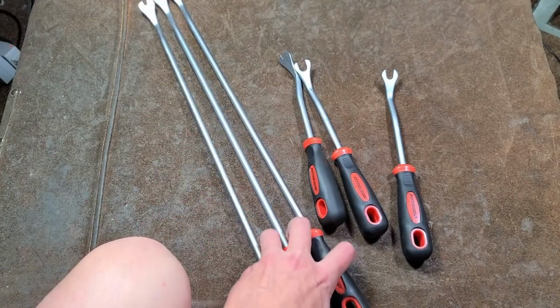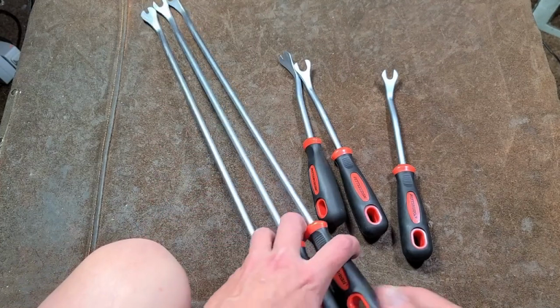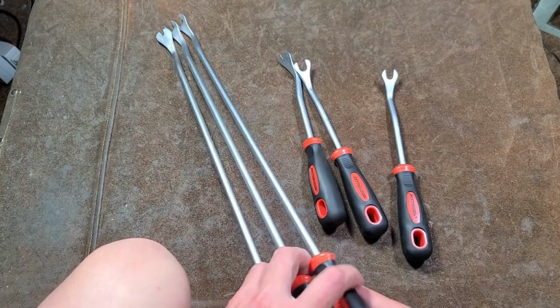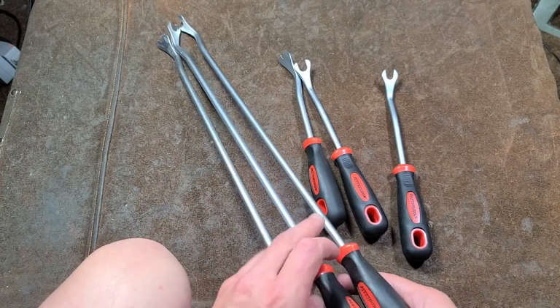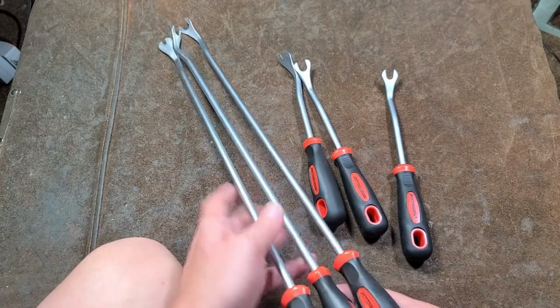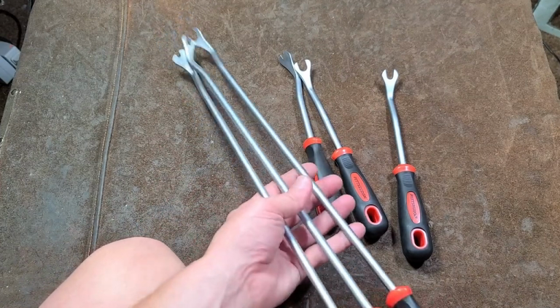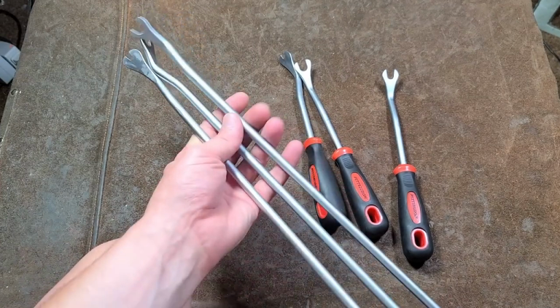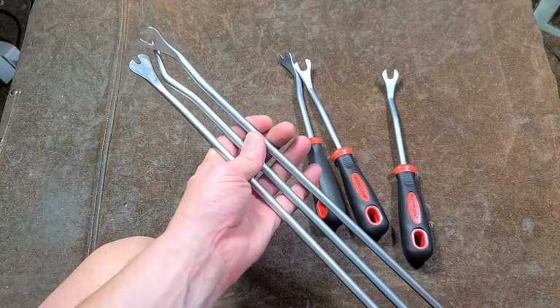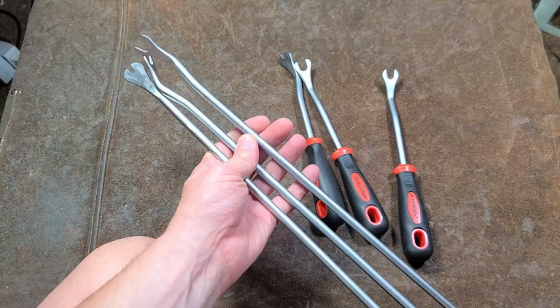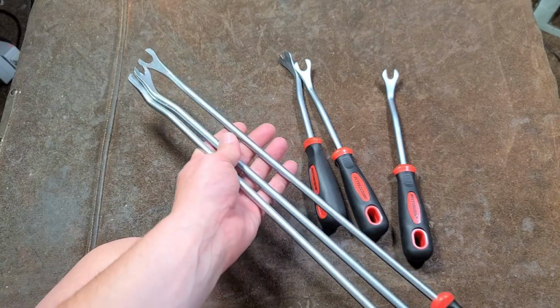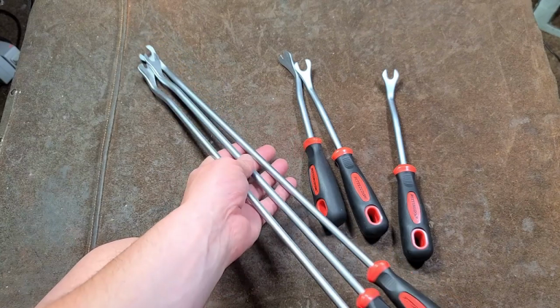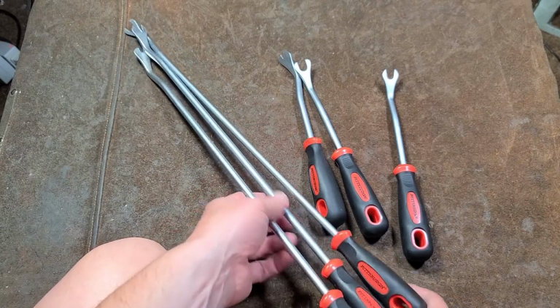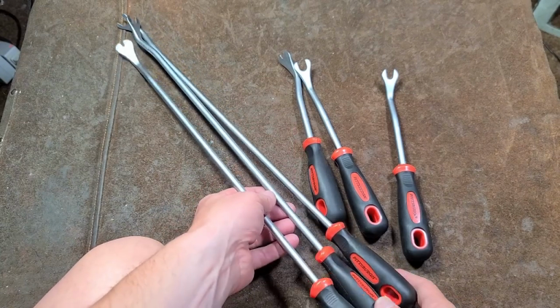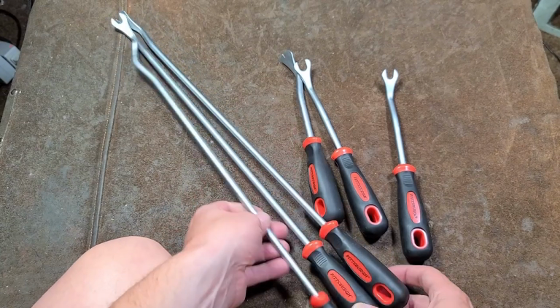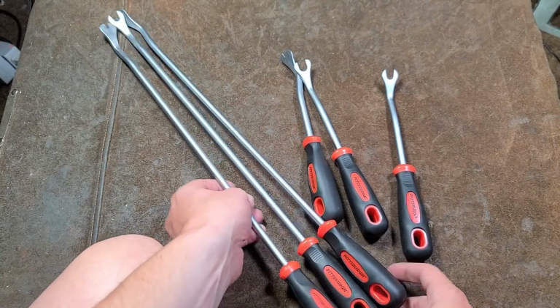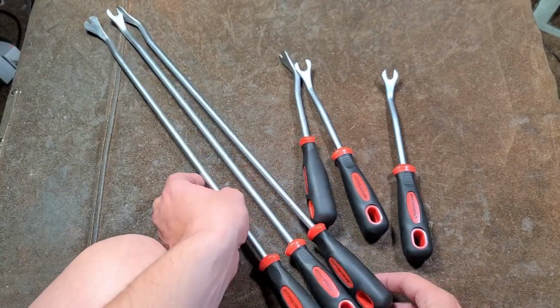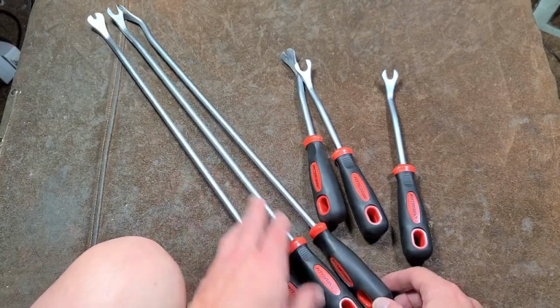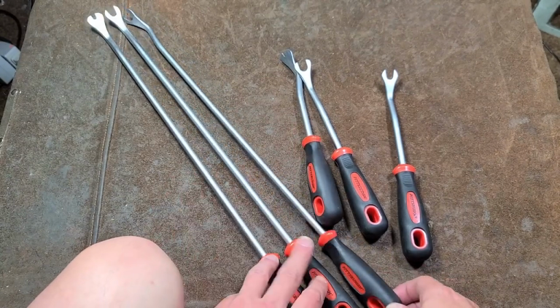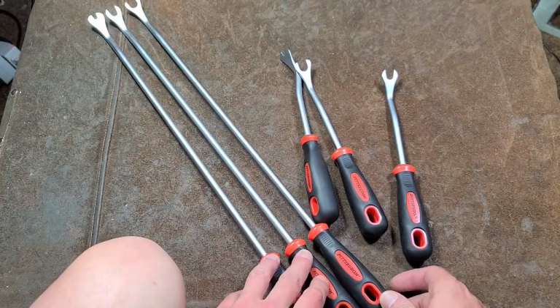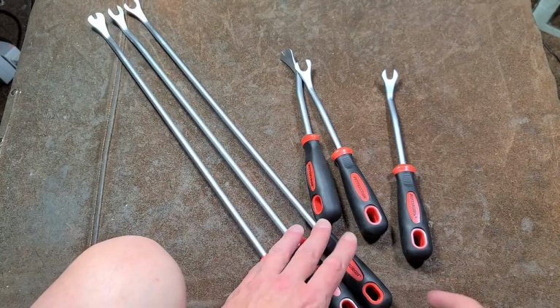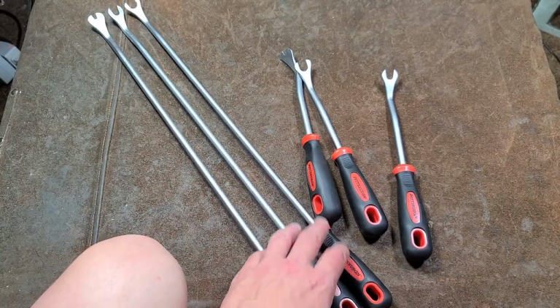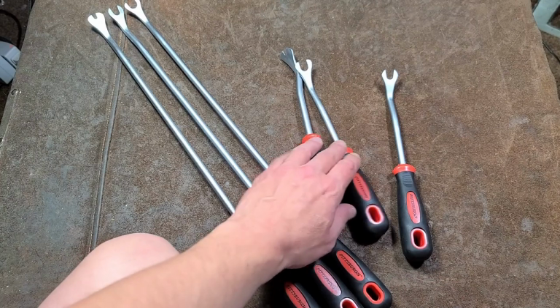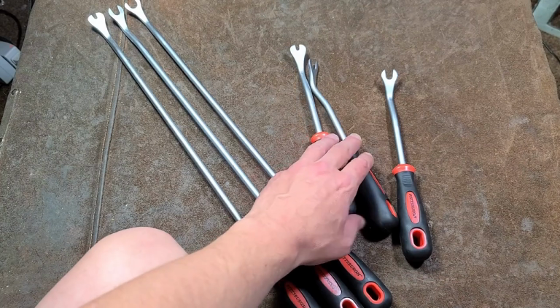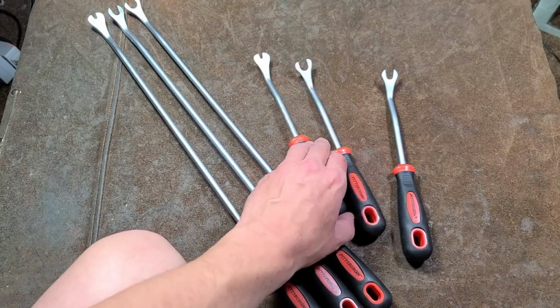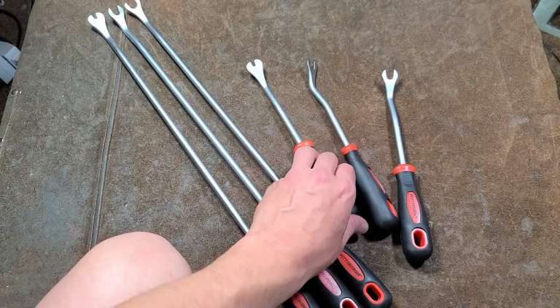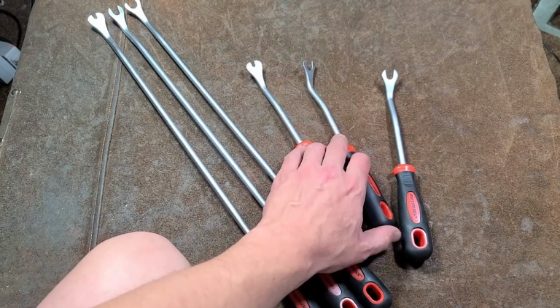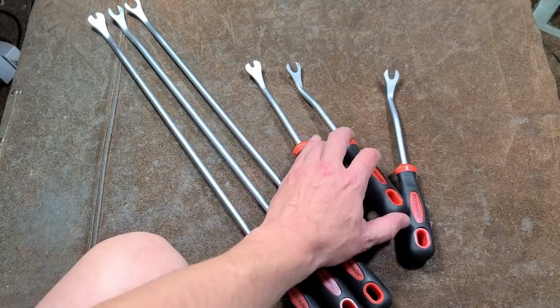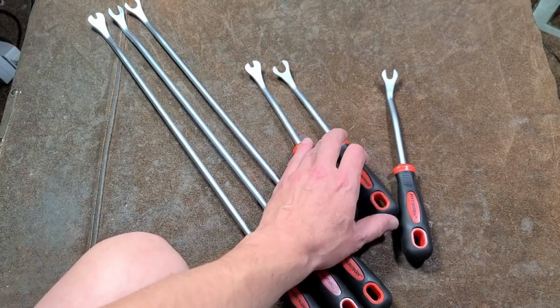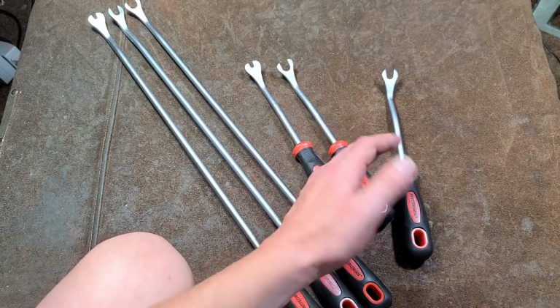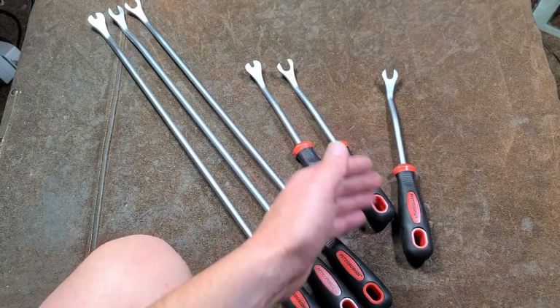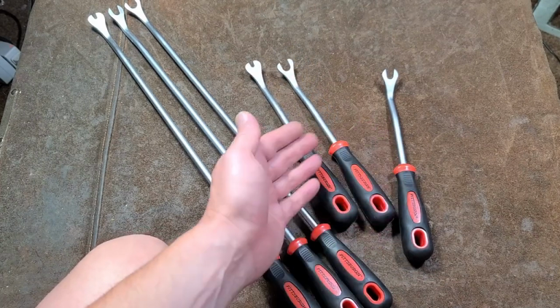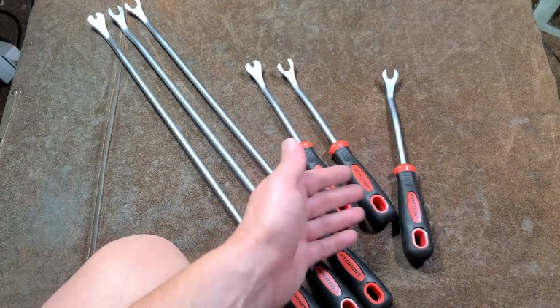That's really what these are optimal for — all those other types of situations: rivets holding on plastic bumper covers and under-paneling. These are really nice — well, not super nice, but at least halfway decent.